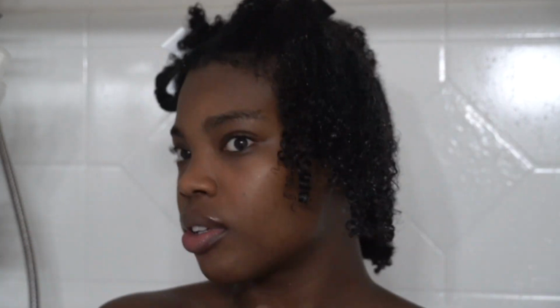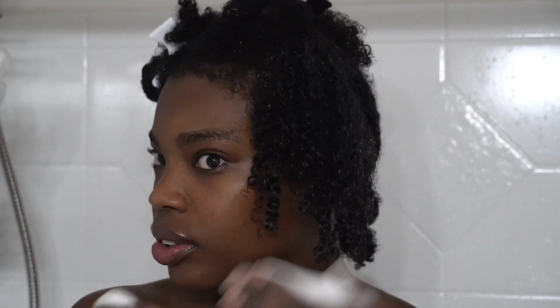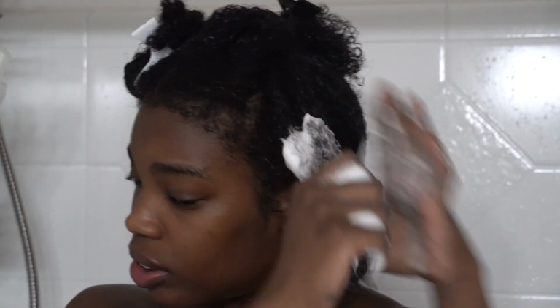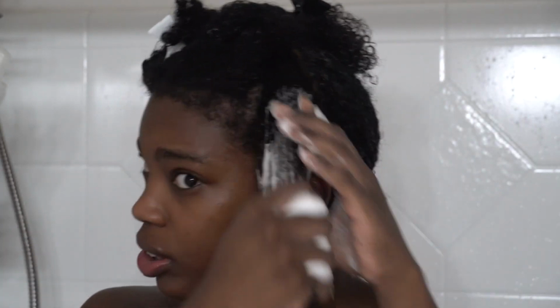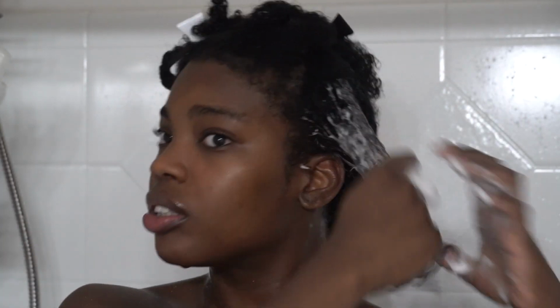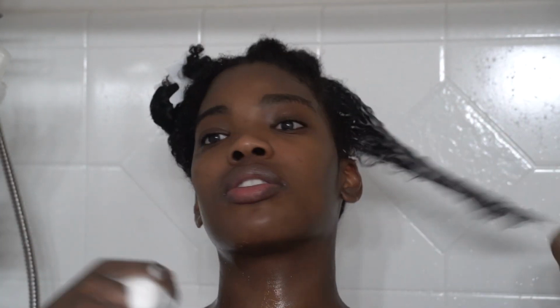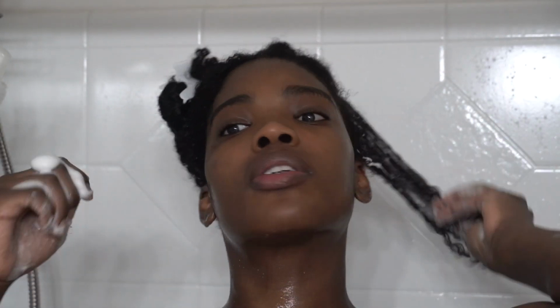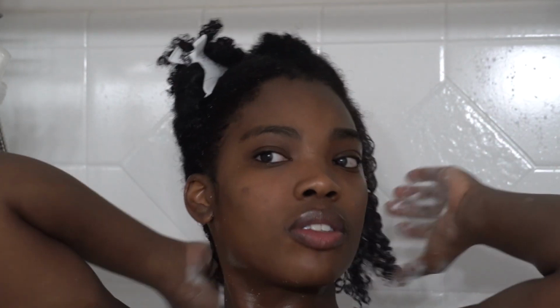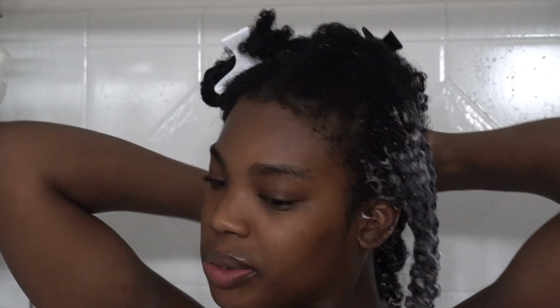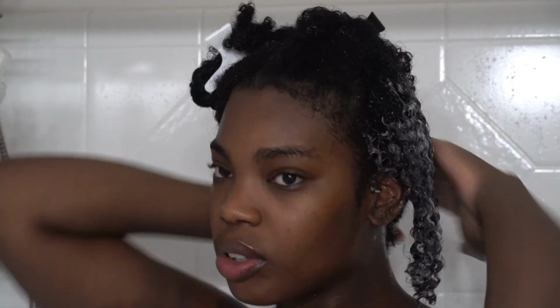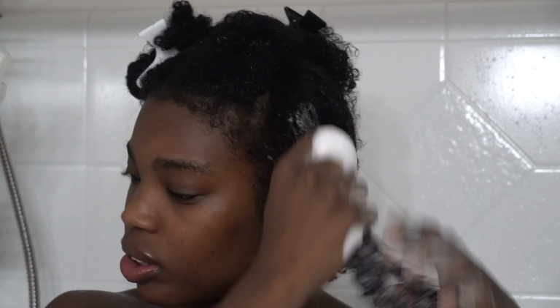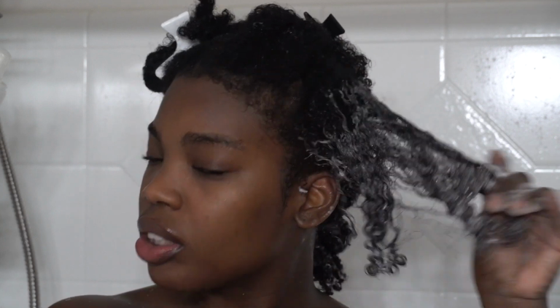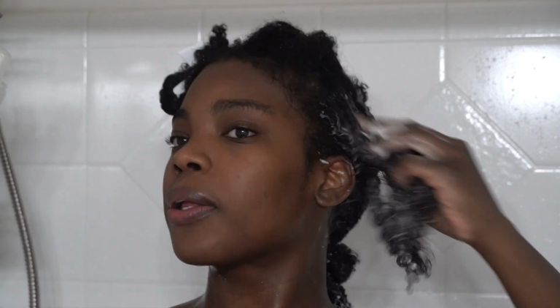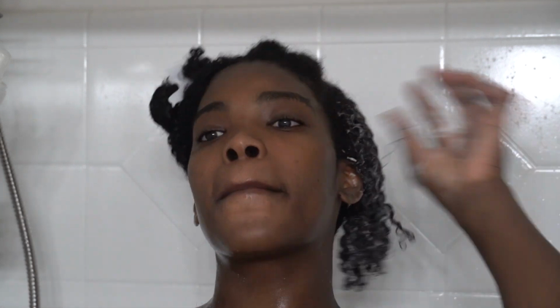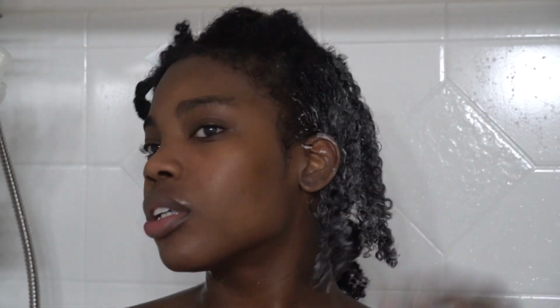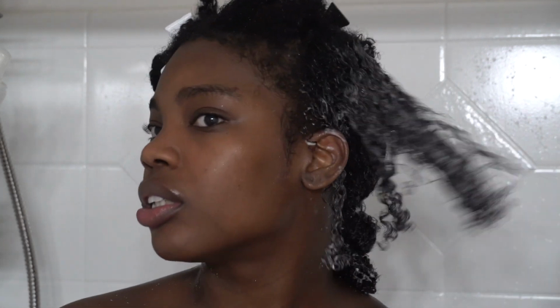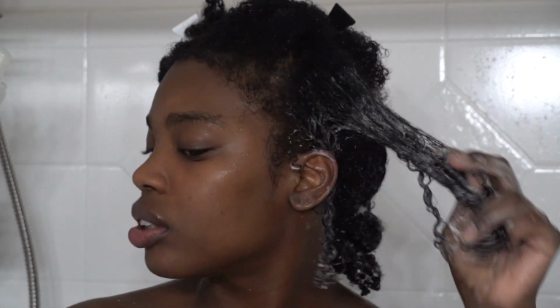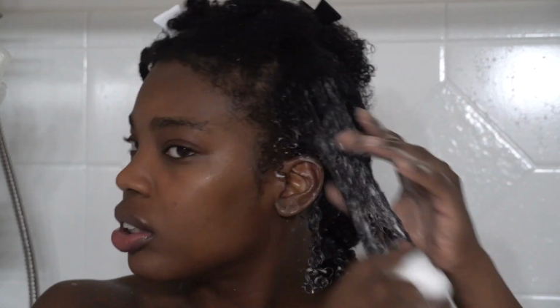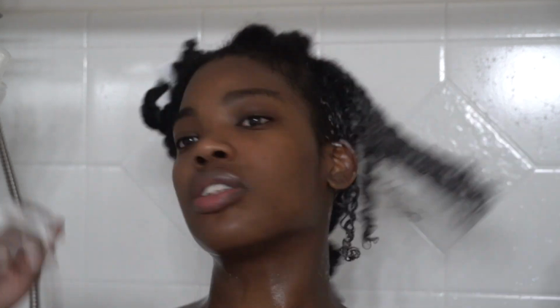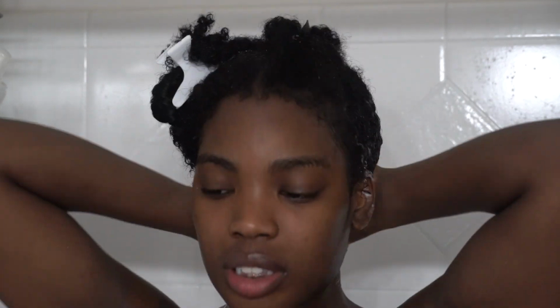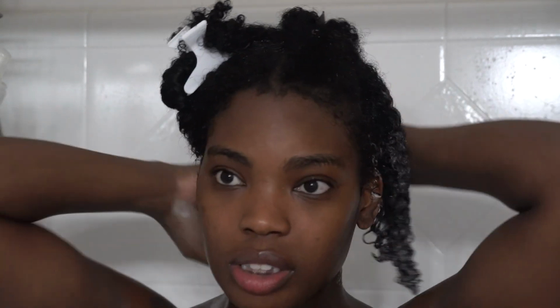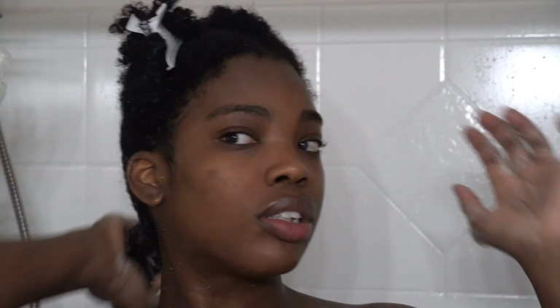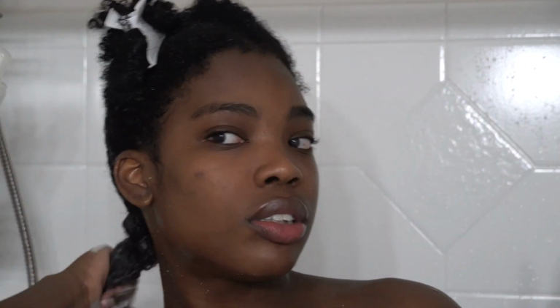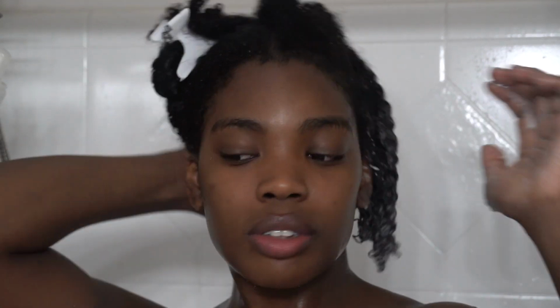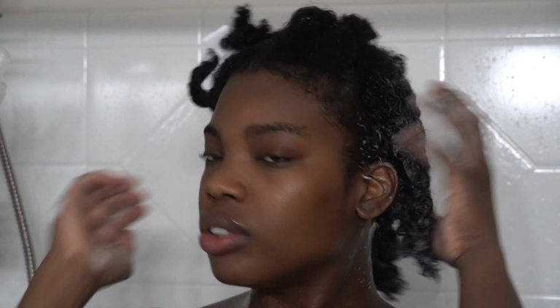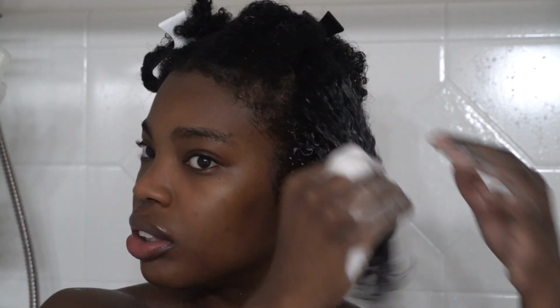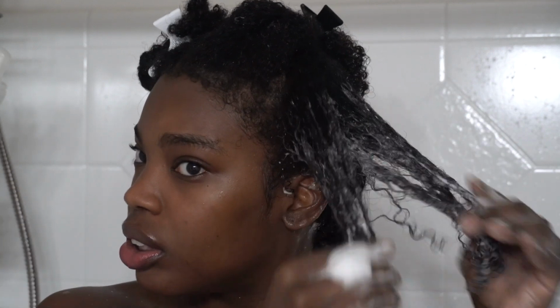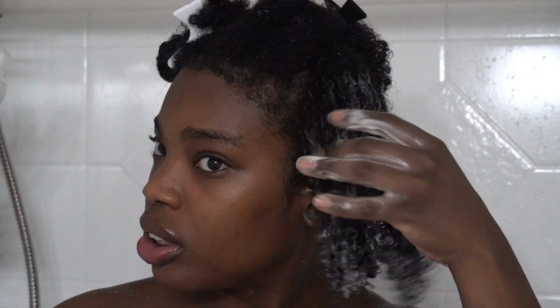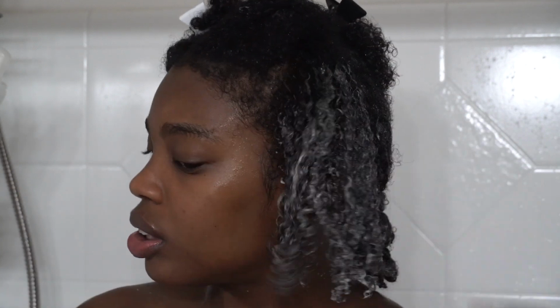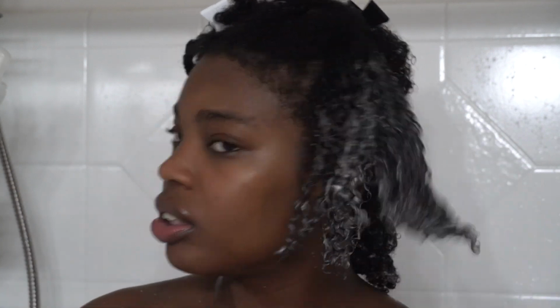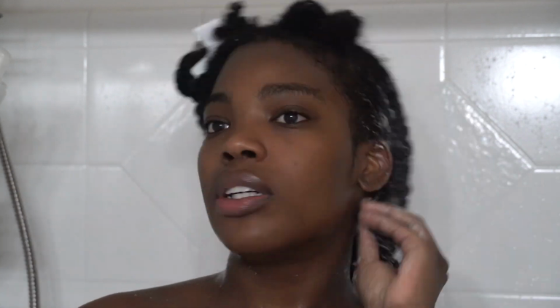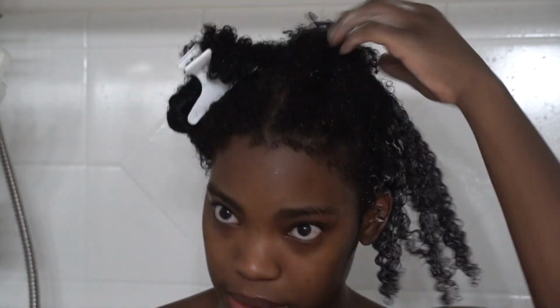I do like the mousse, but I want to let y'all know that it doesn't have a super strong hold — it's lightweight. I would say it gives you a light to medium hold.